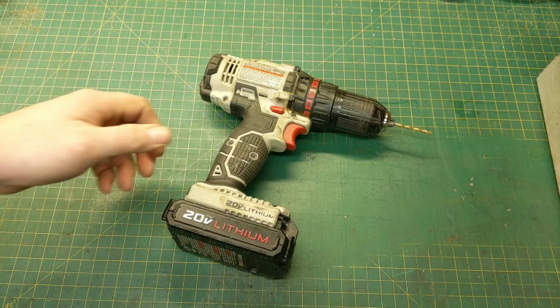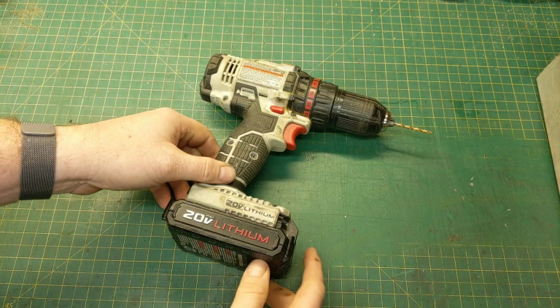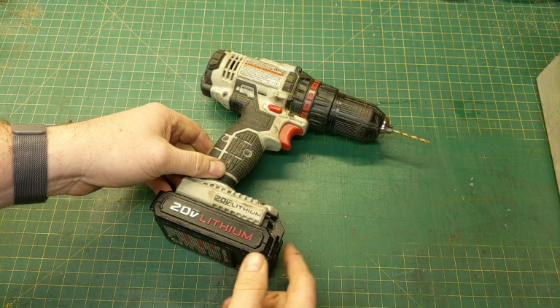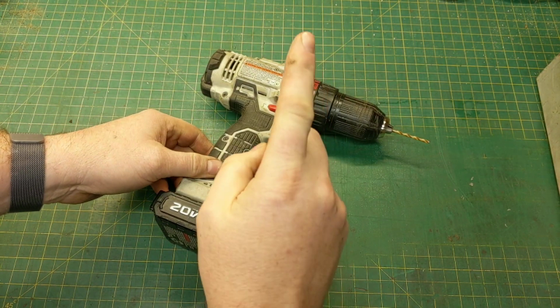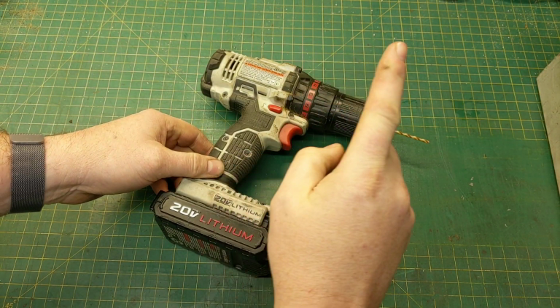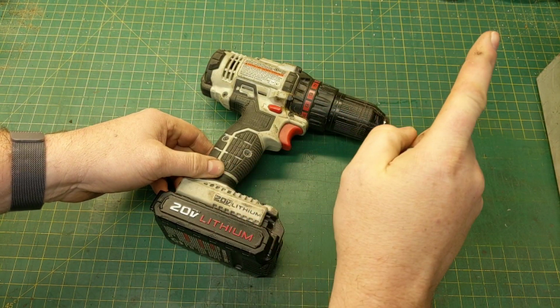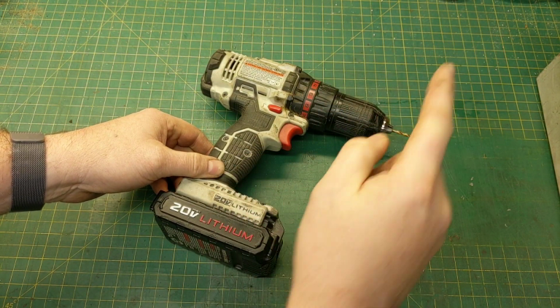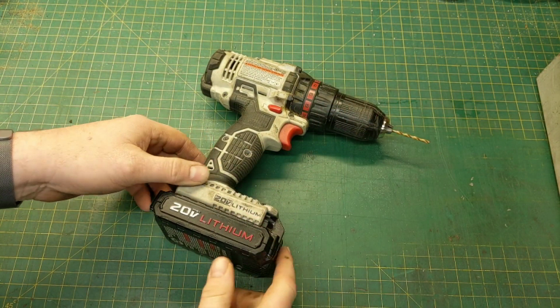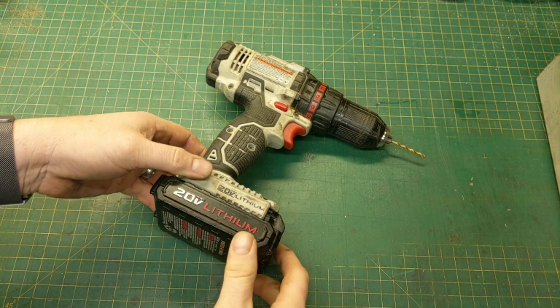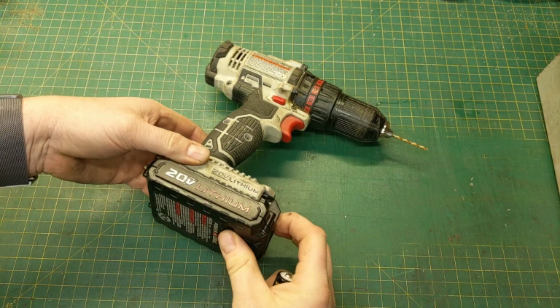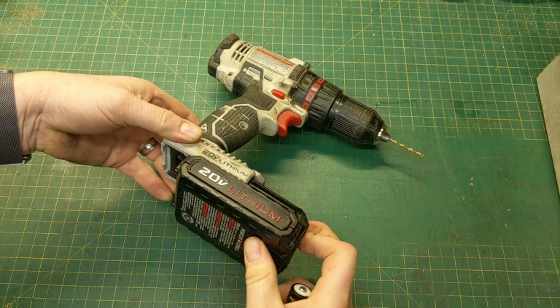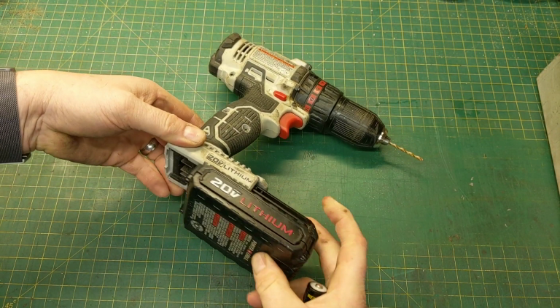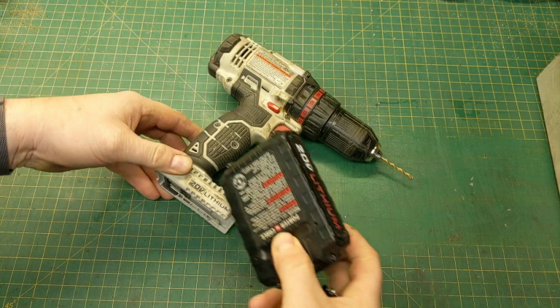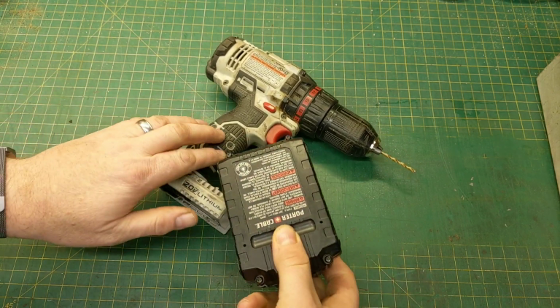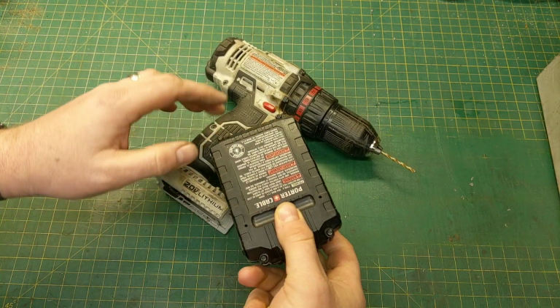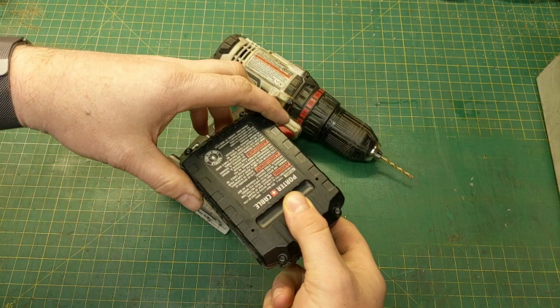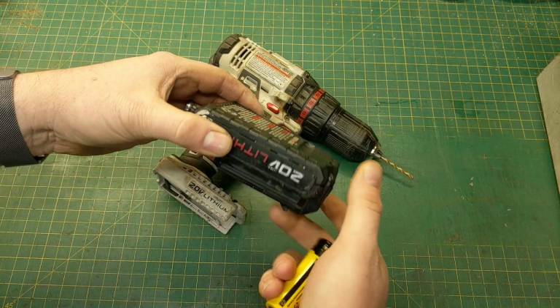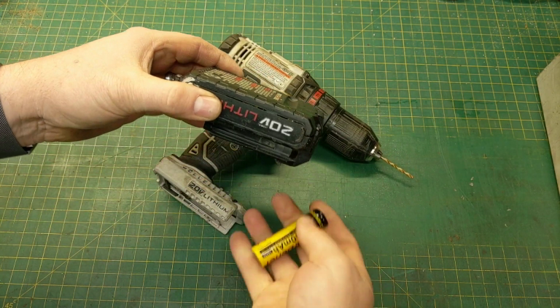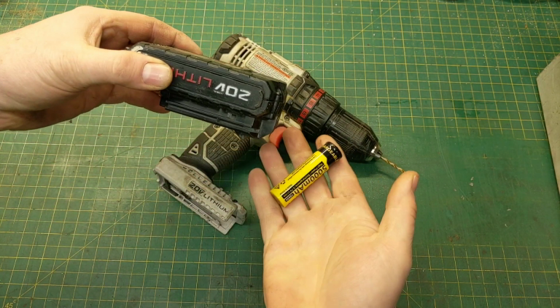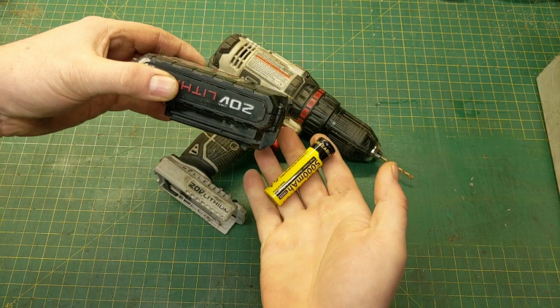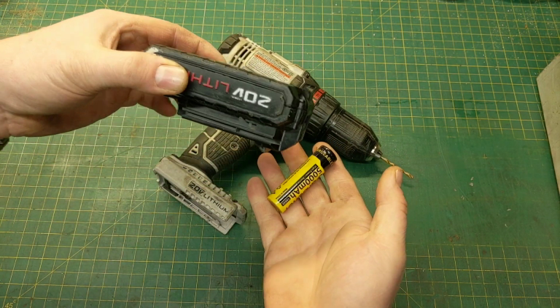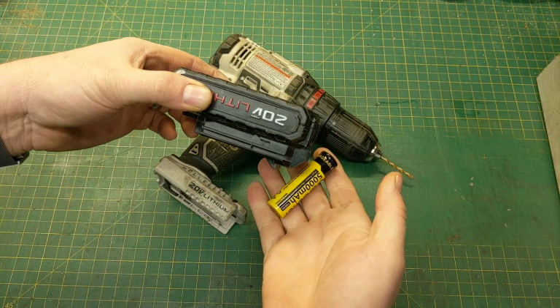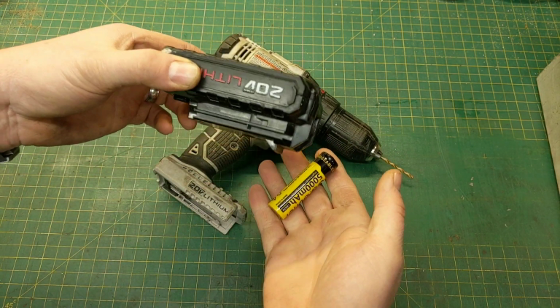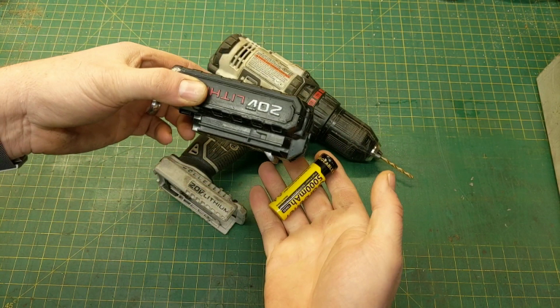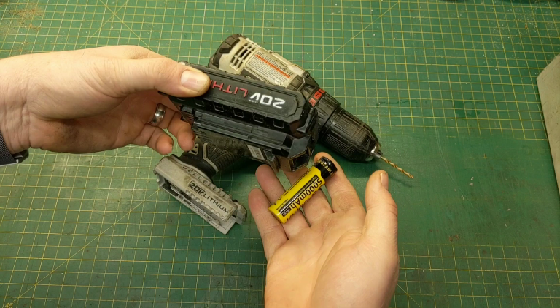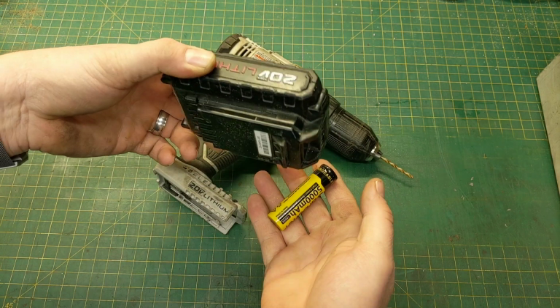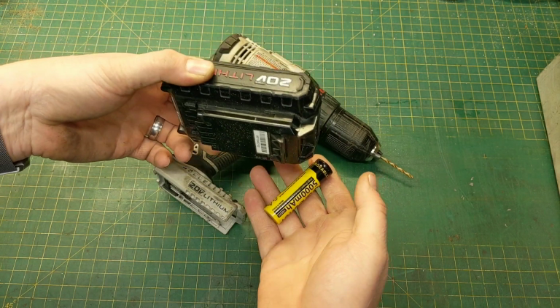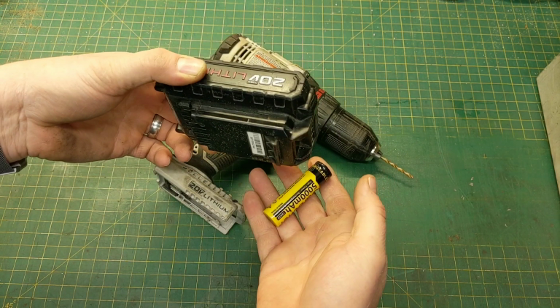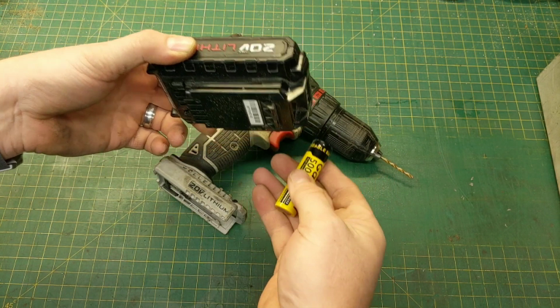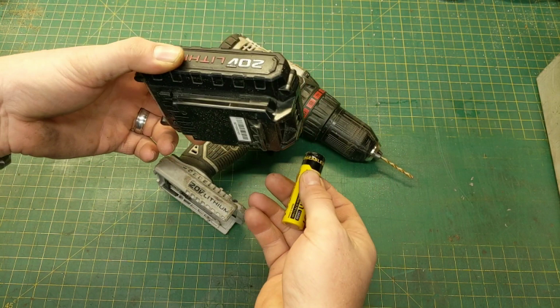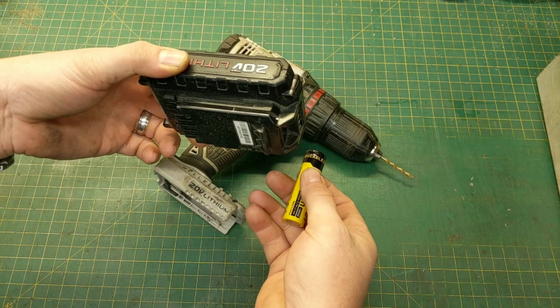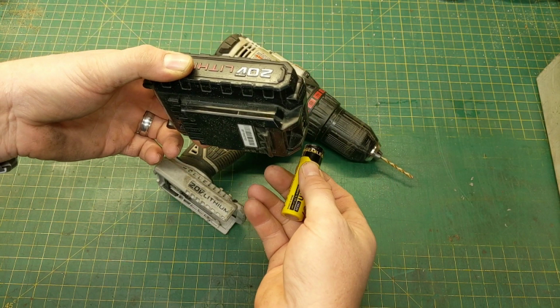In the previous video, which I will link up here at the top, I showed you how to take an ordinary battery pack out of a cordless drill, remove all of the batteries inside, and replace them with newer batteries, which can be cost effective if you buy good batteries.